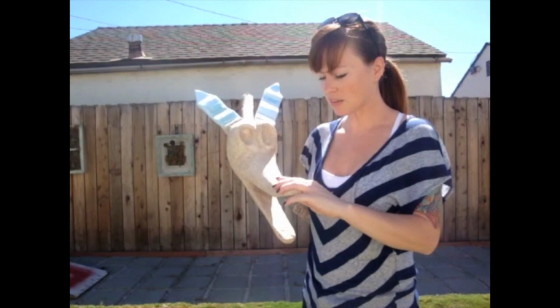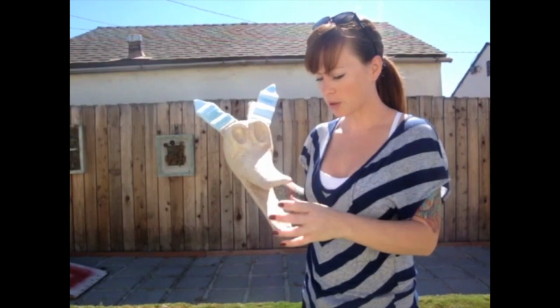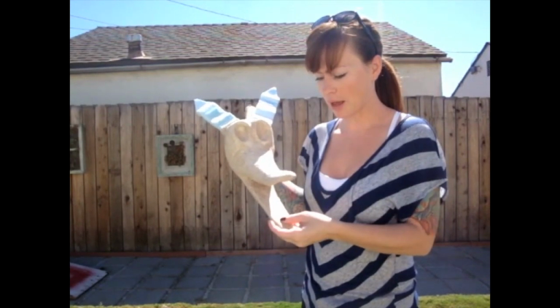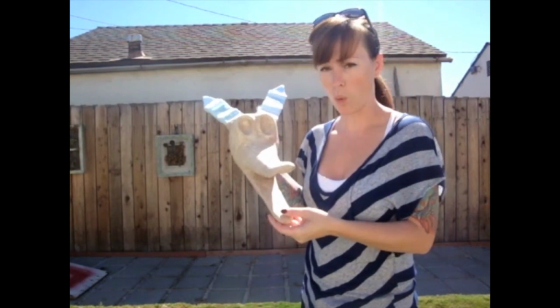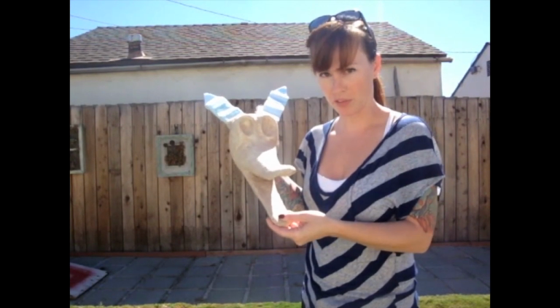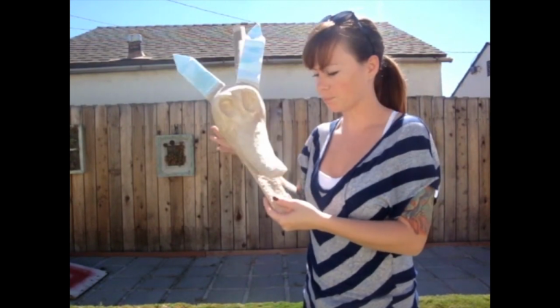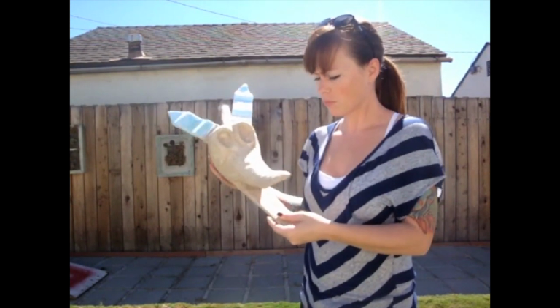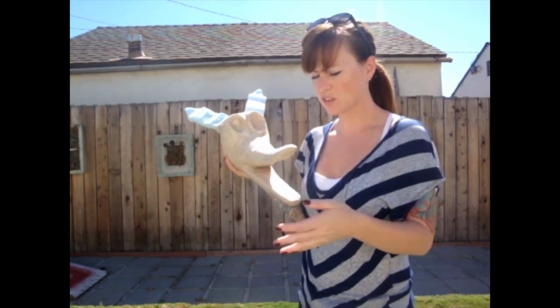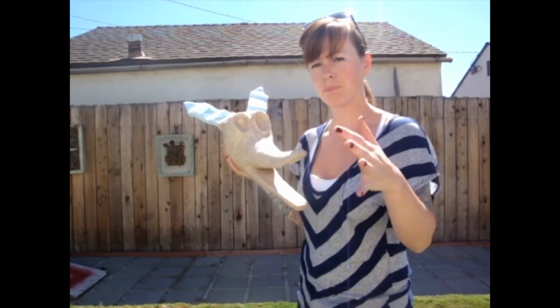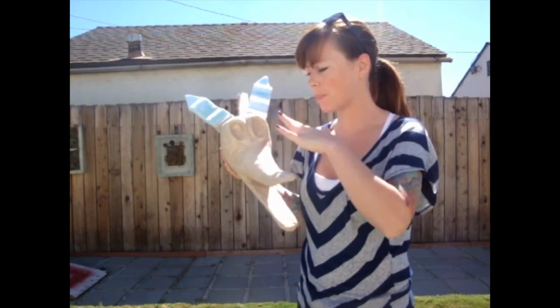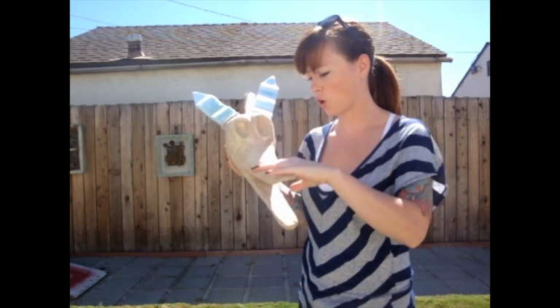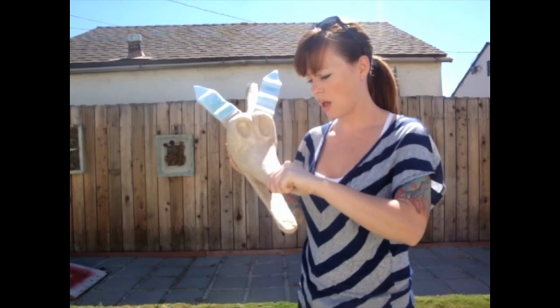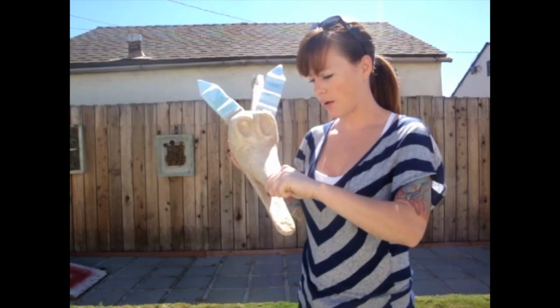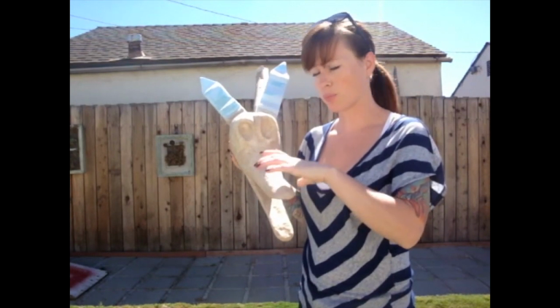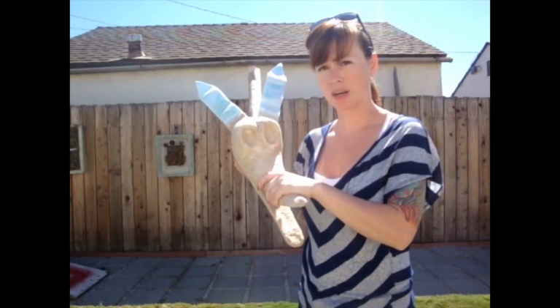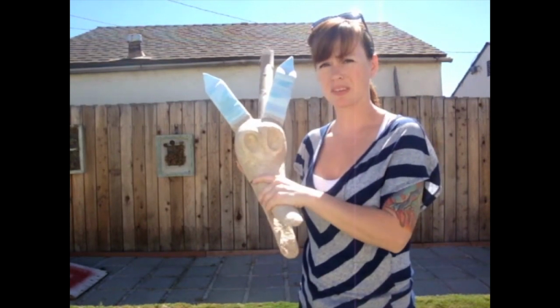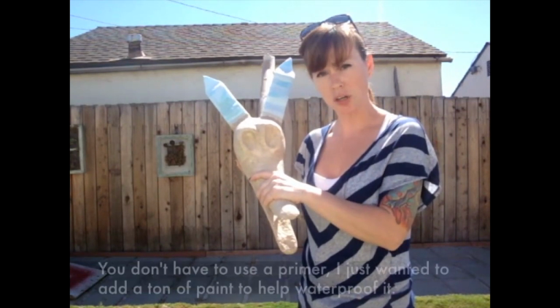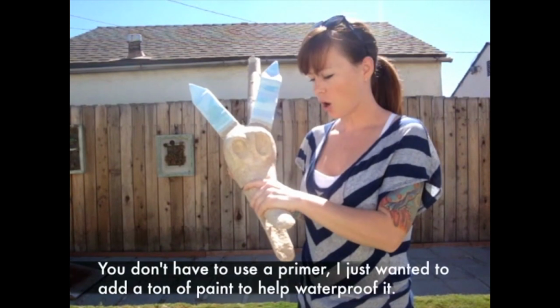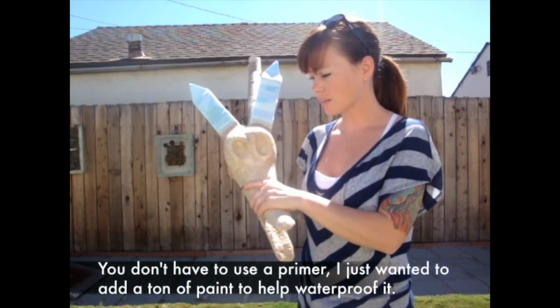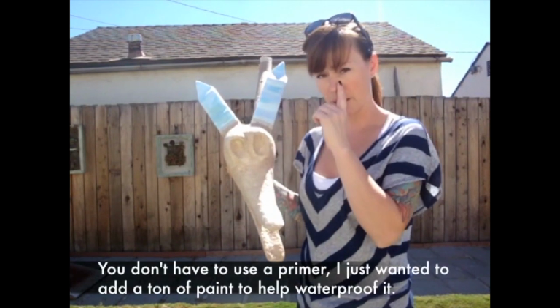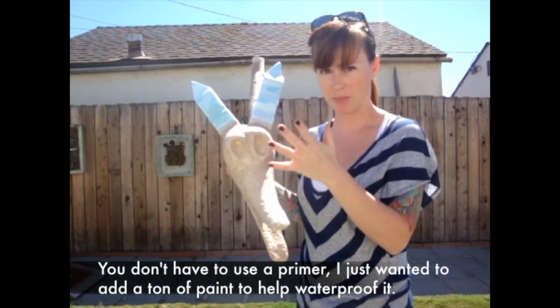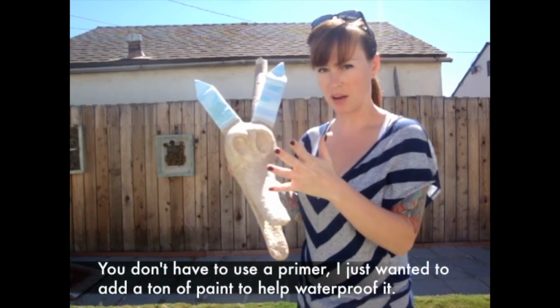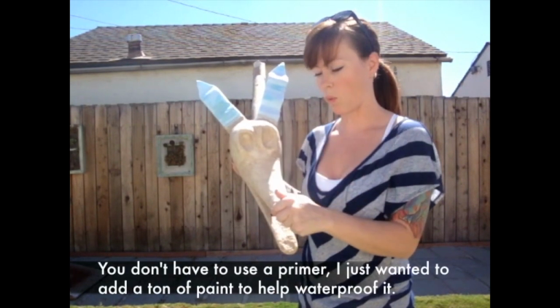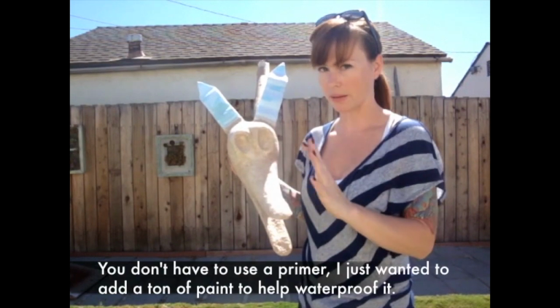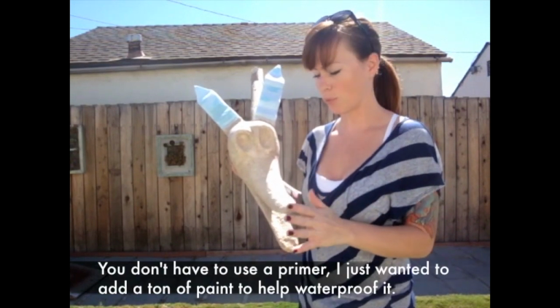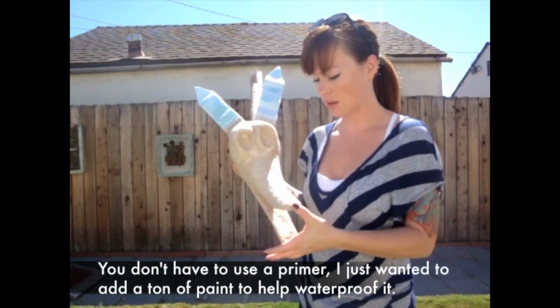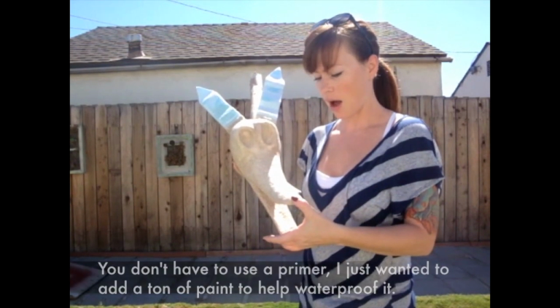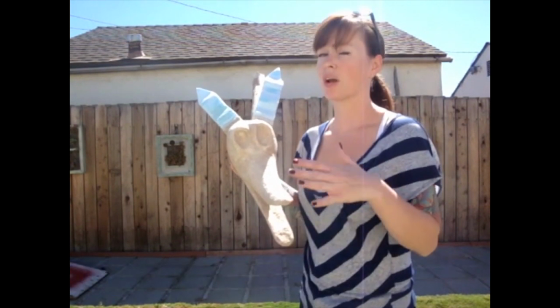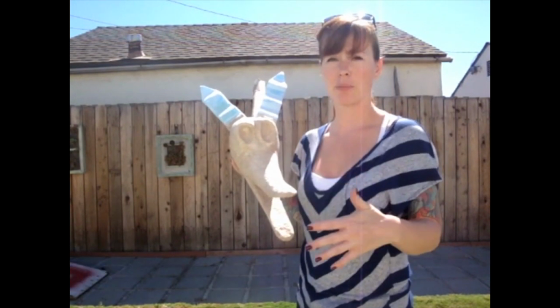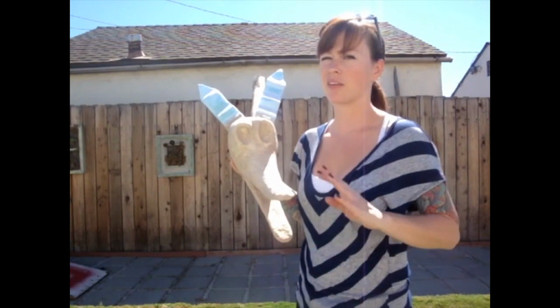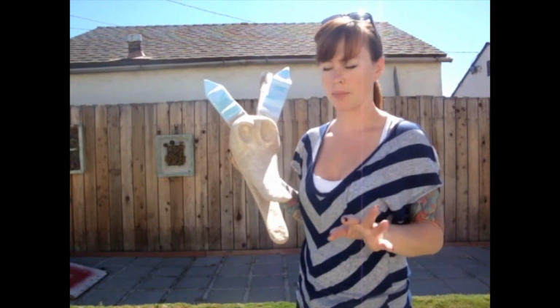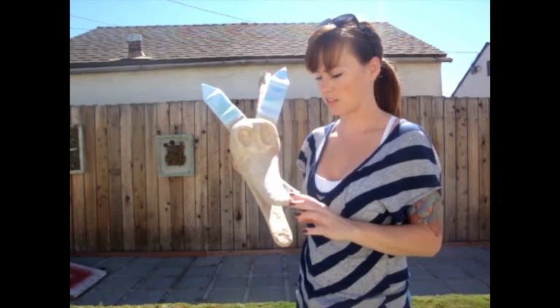Next step, I'm going to go ahead and waterproof this. I'm just going to put a bunch of coats of some primer and some sealer on this because I am going to leave them outside for a while, at least a couple weeks. If you're going to have him inside, then don't worry about this step.